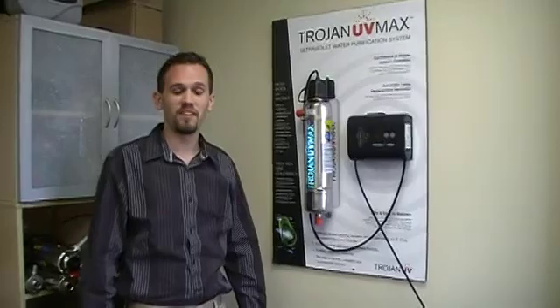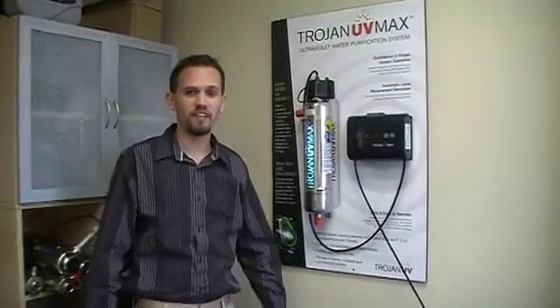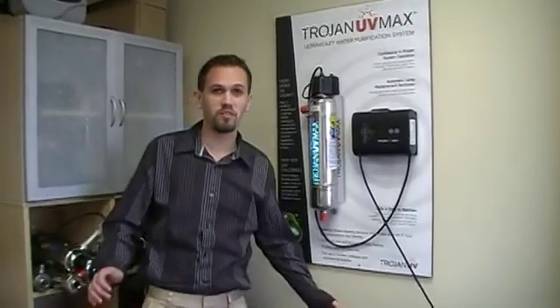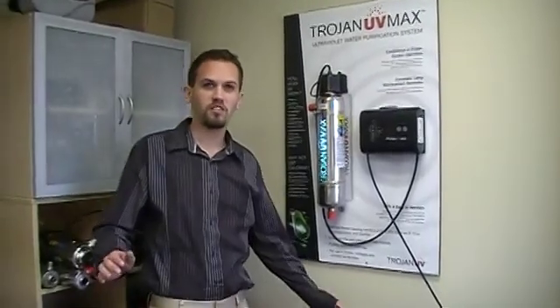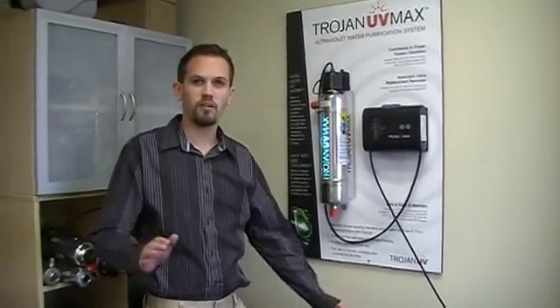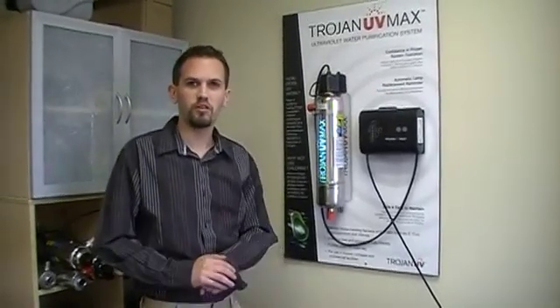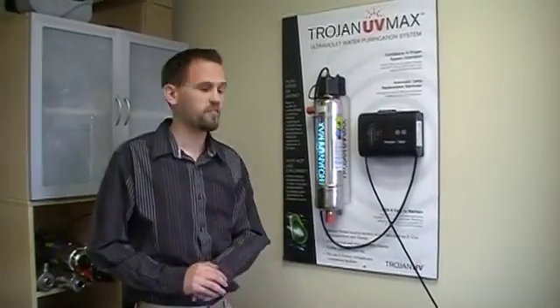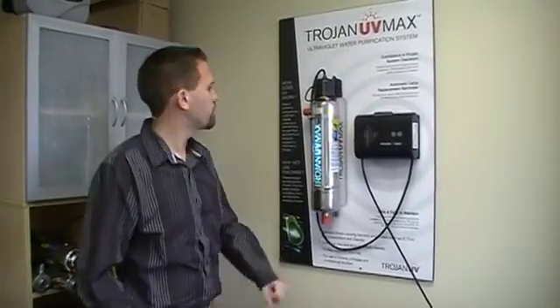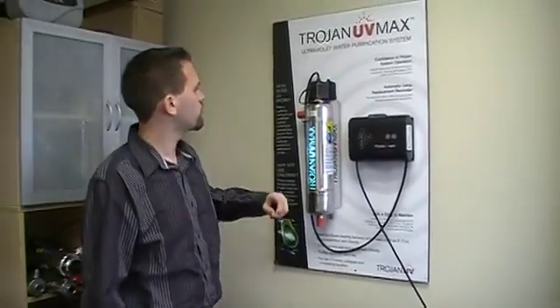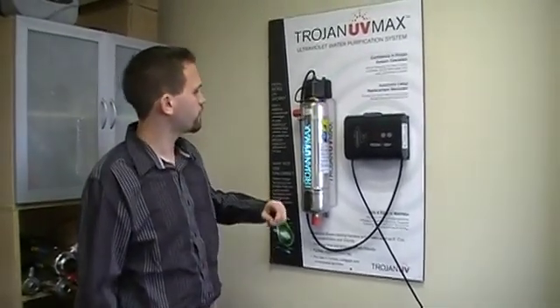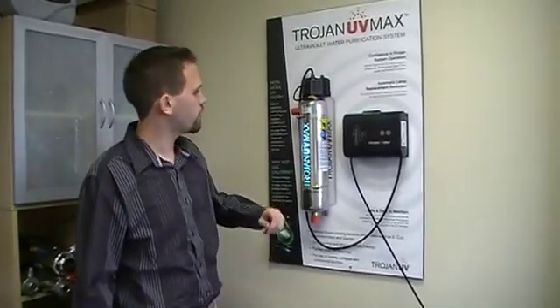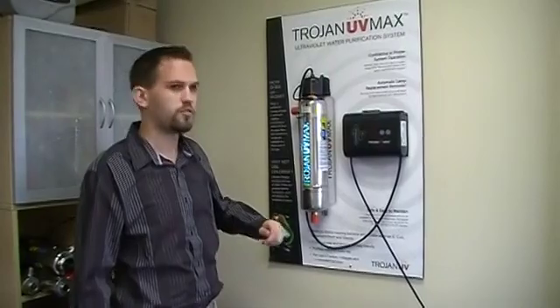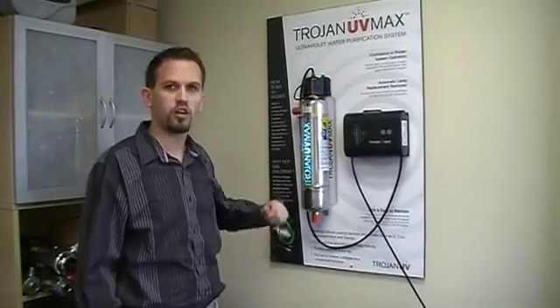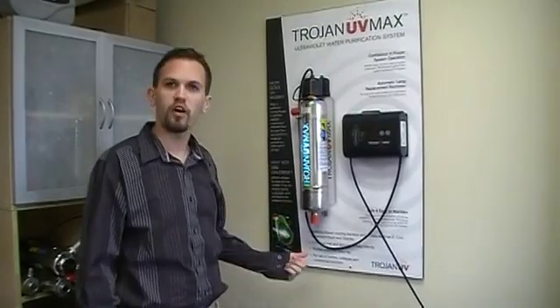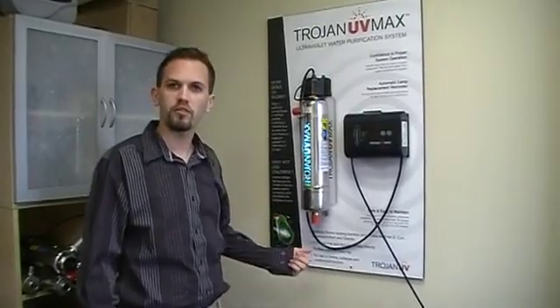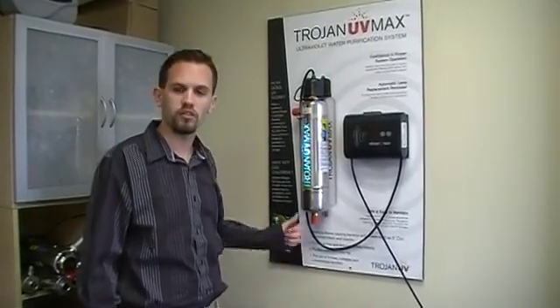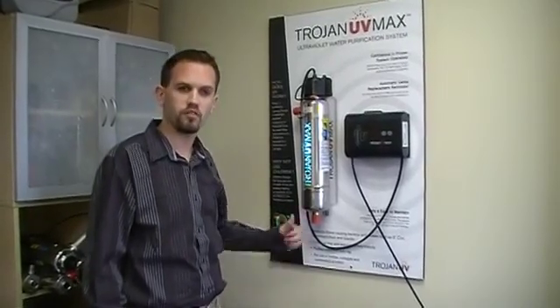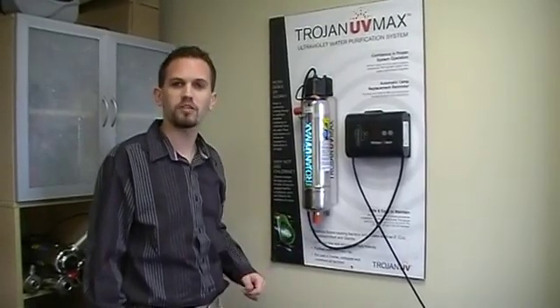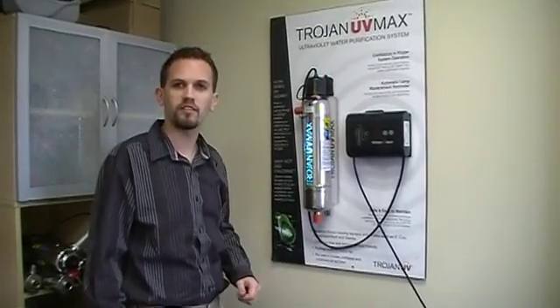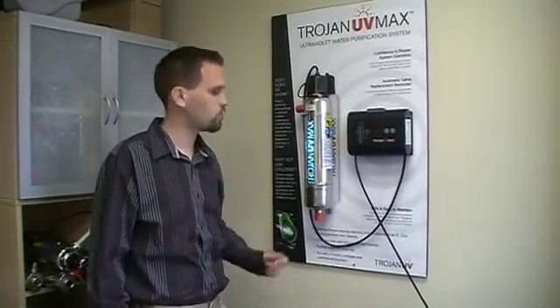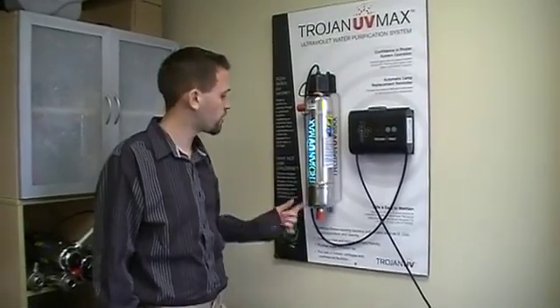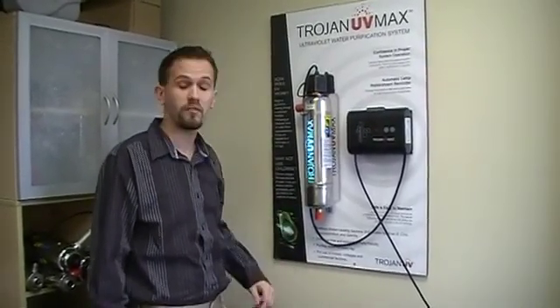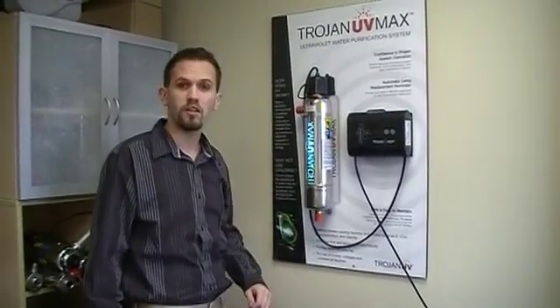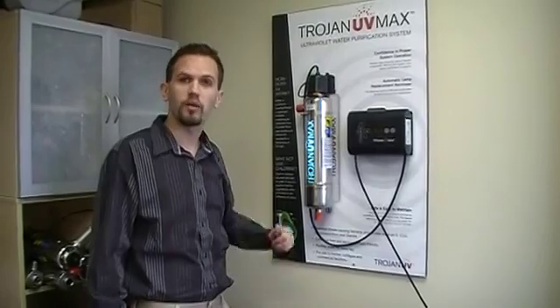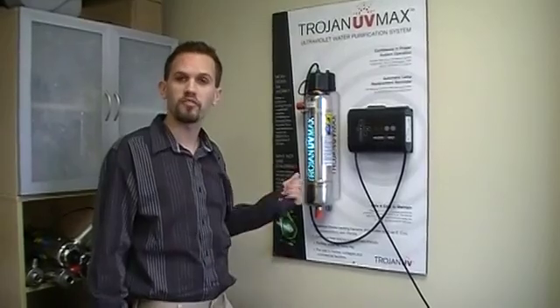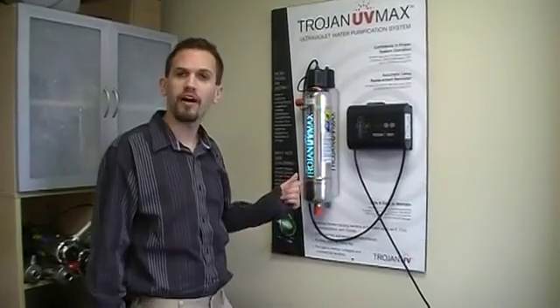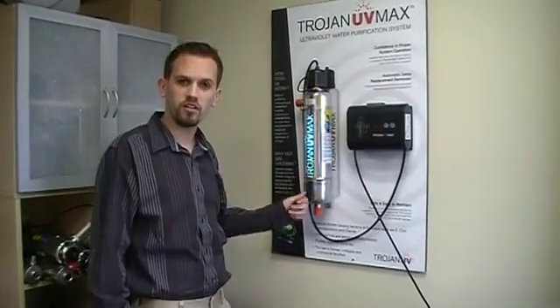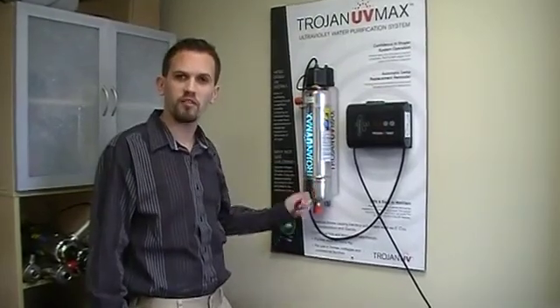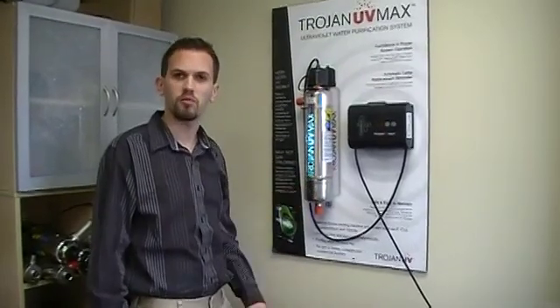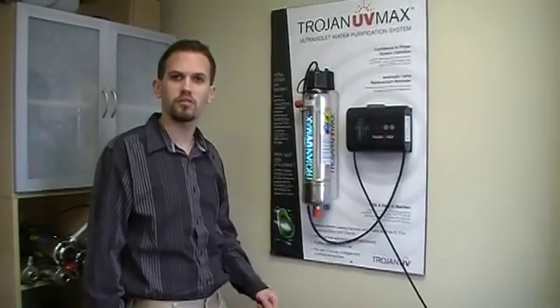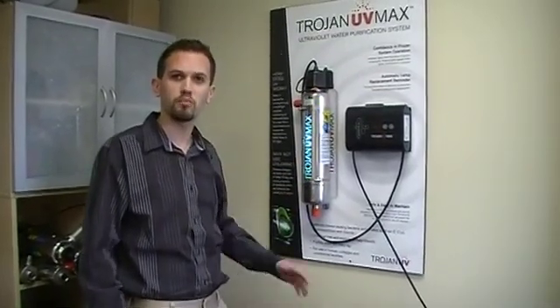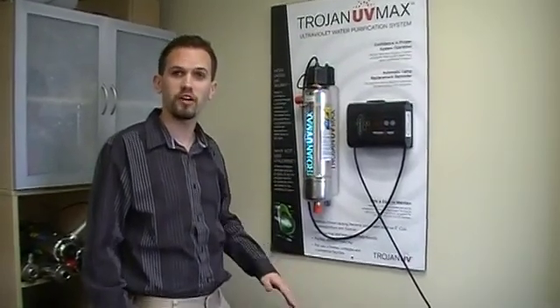Alright, so this is how to change the lamp on your UV Max system. We'll start first — you want to shut off the water to the system. Make sure that there's no water running through it. Then you want to open up a faucet after the system to make sure you depressurize it.